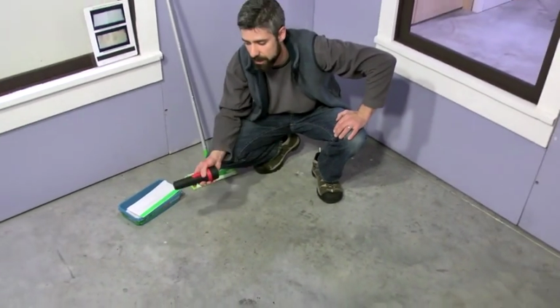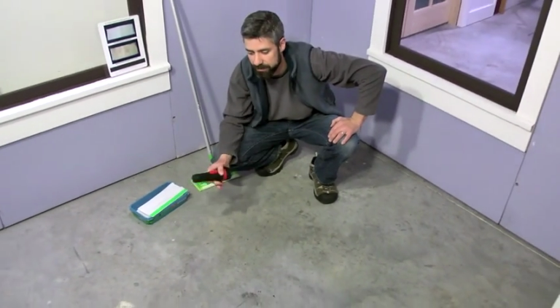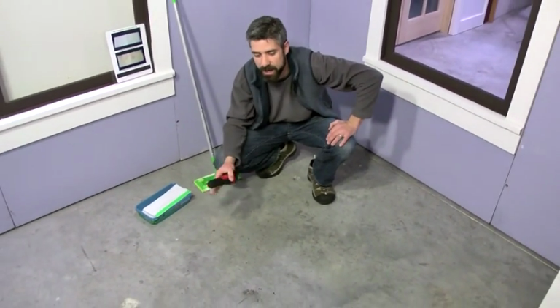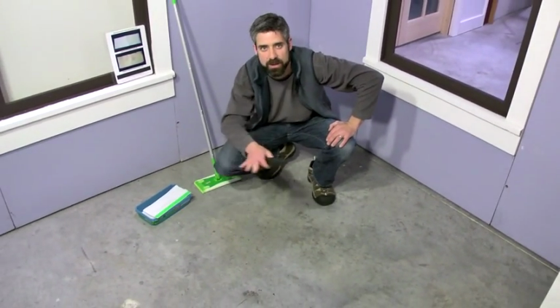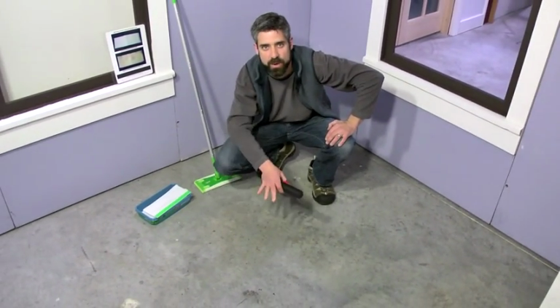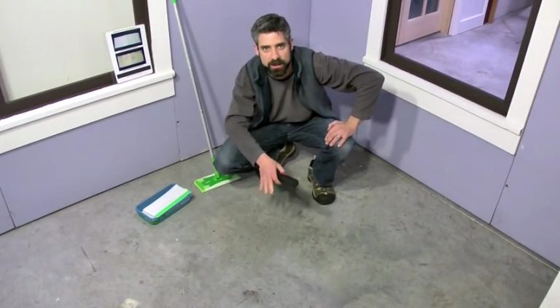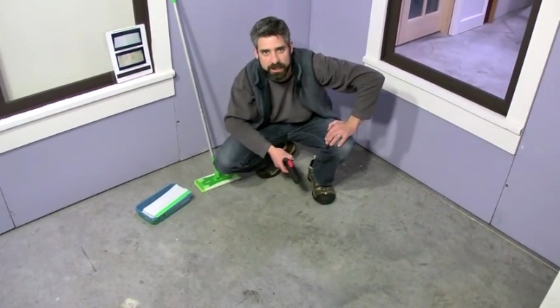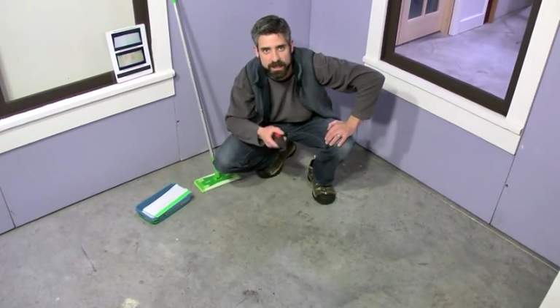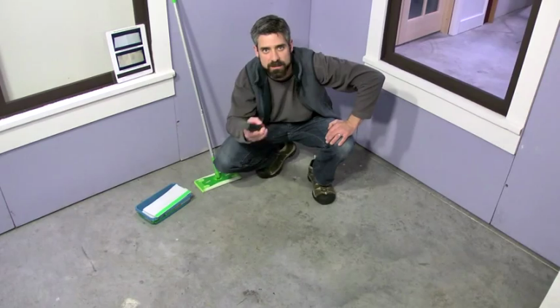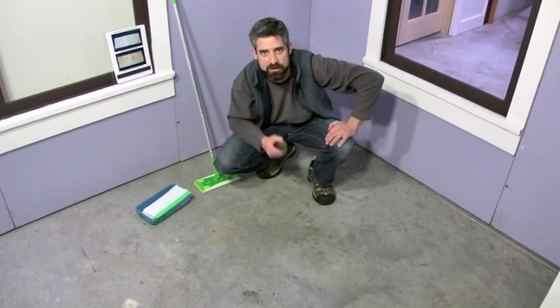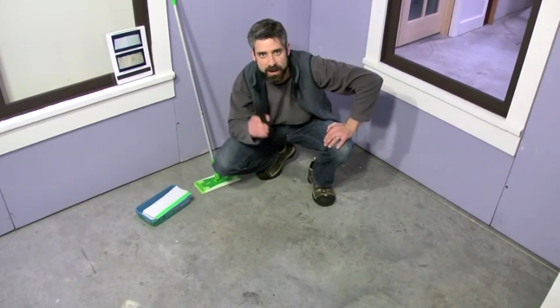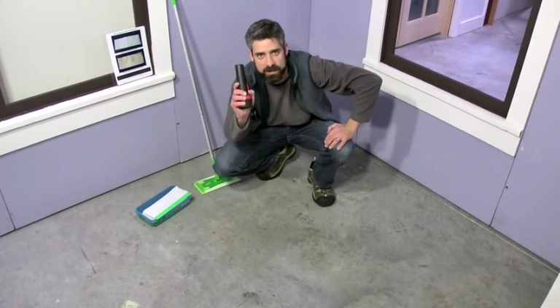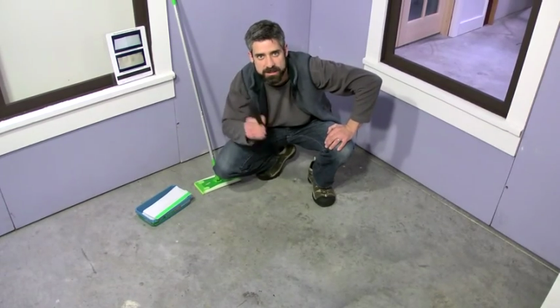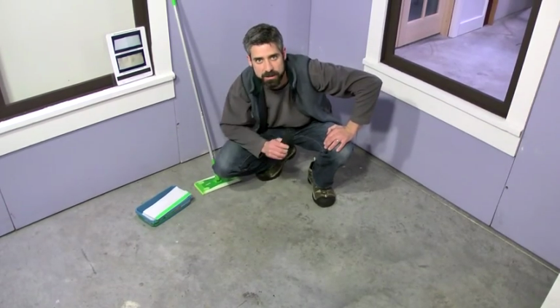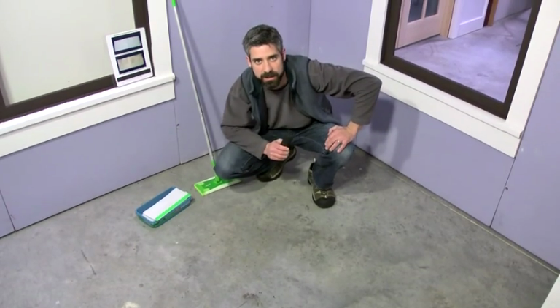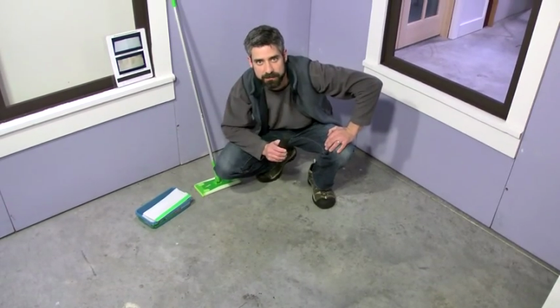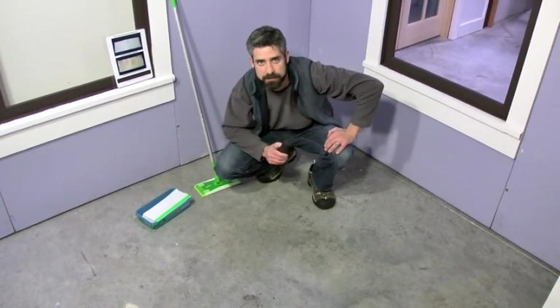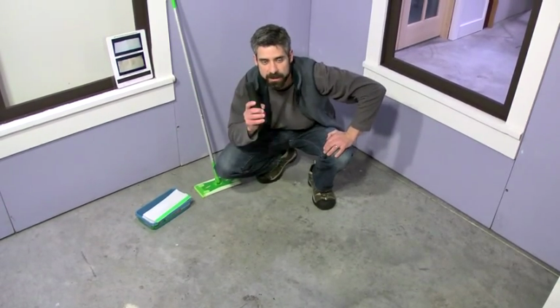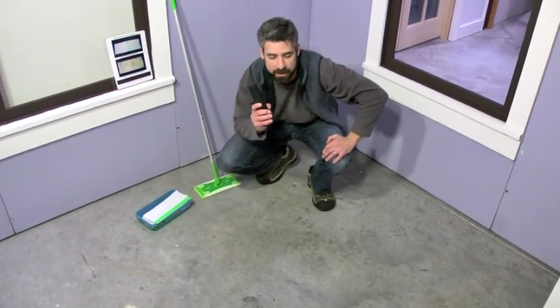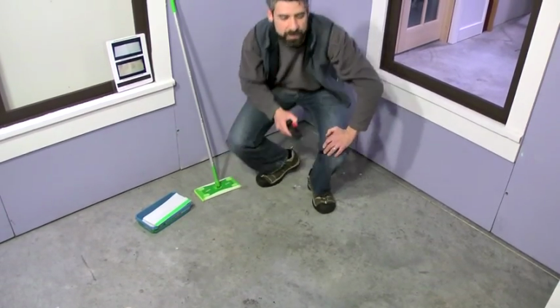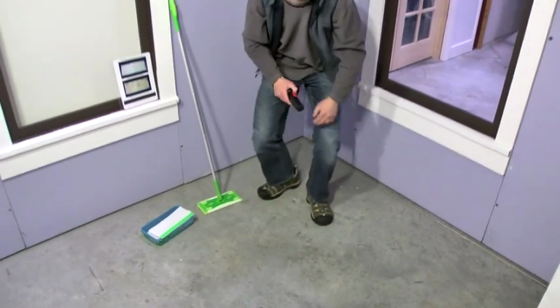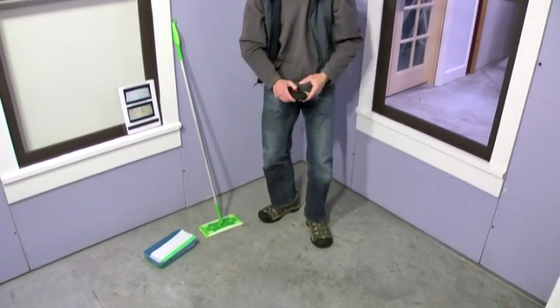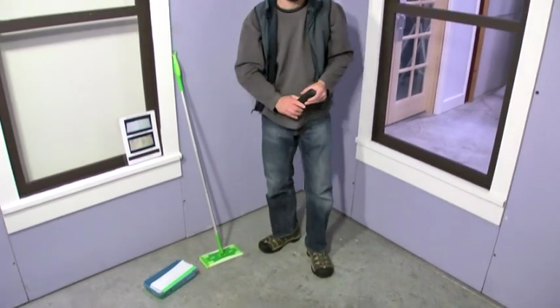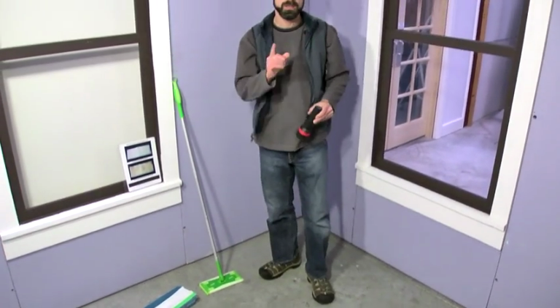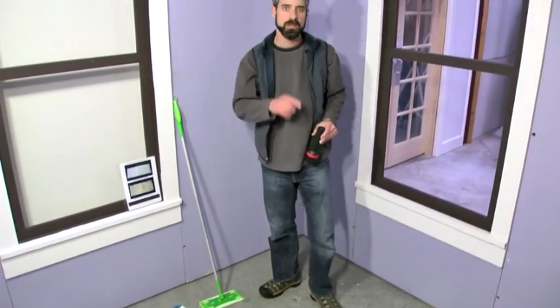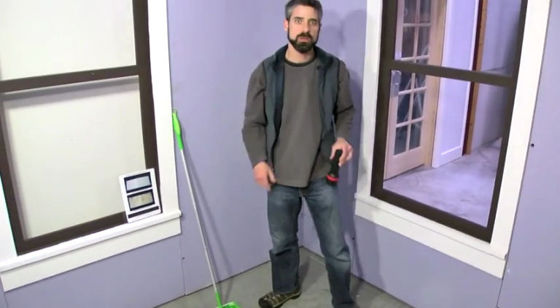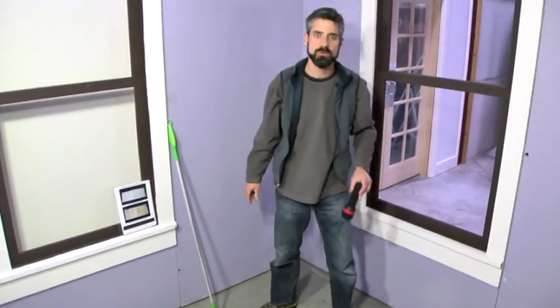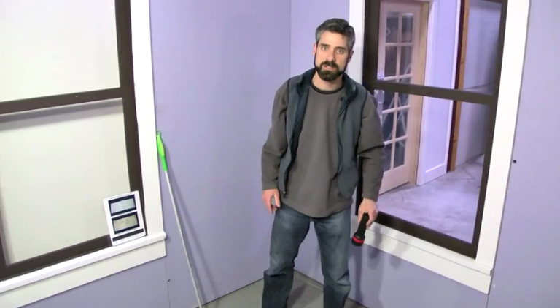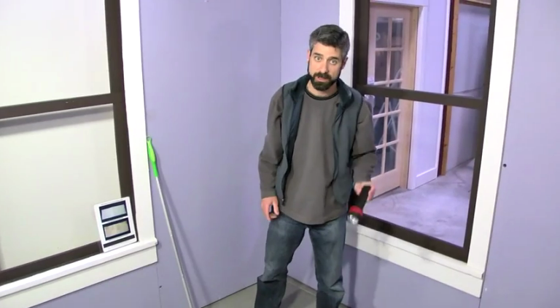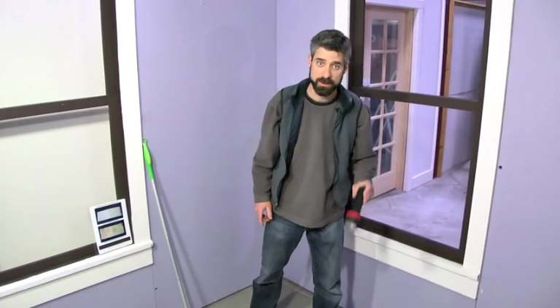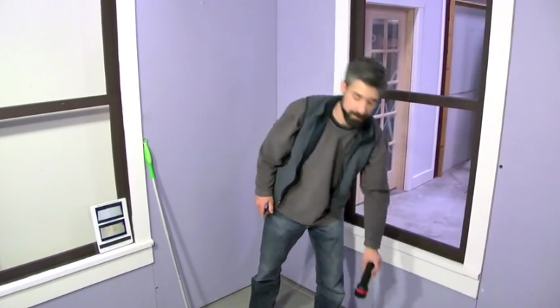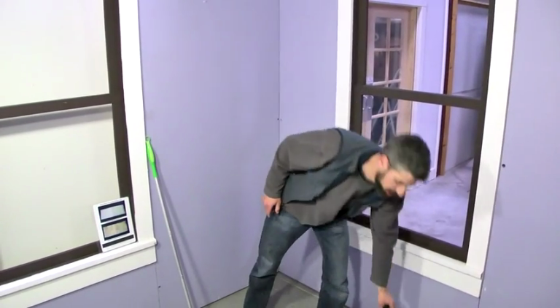HEPA vac, wet clean, and then move back onto this step again. If you don't find anything, you can move on to the cleaning verification.